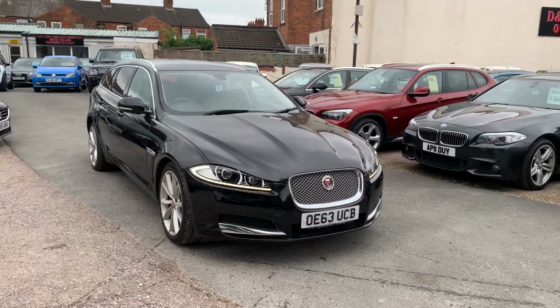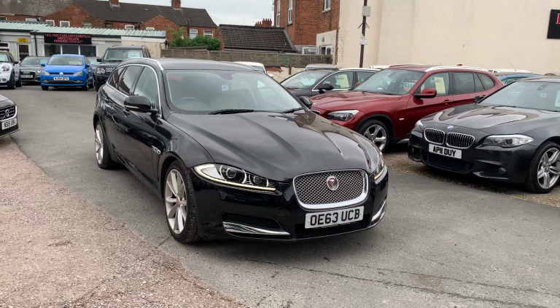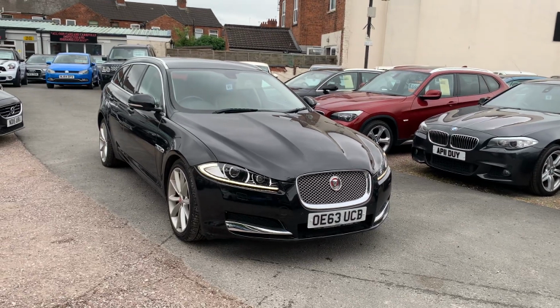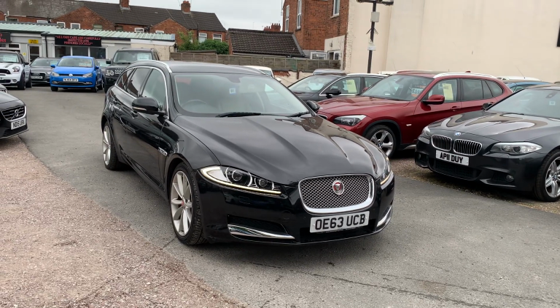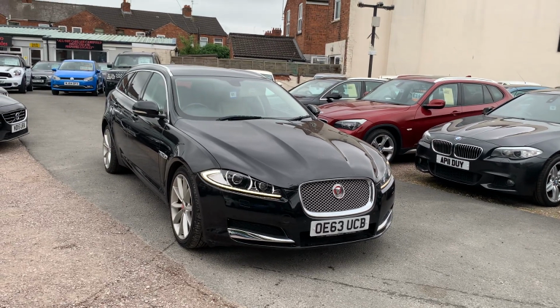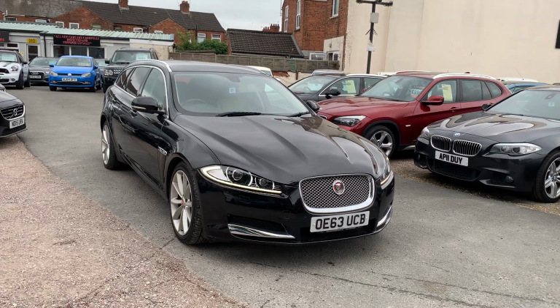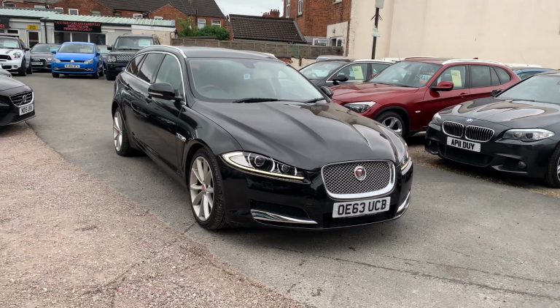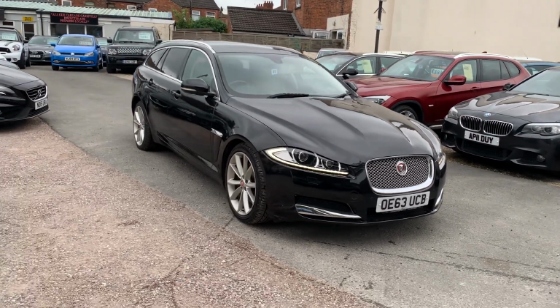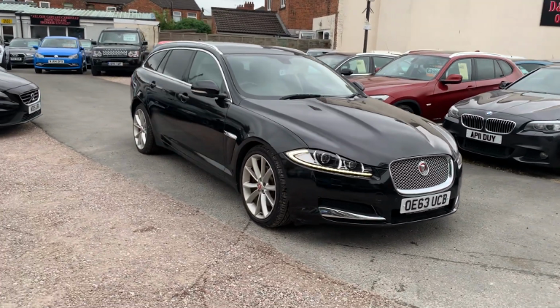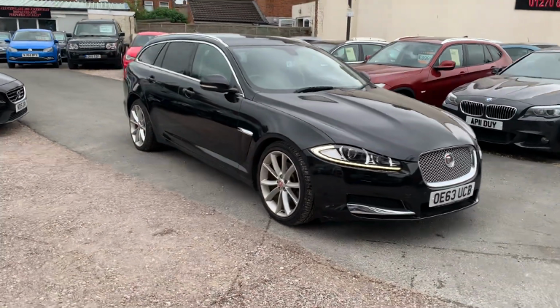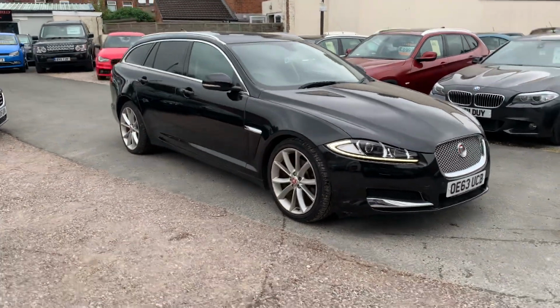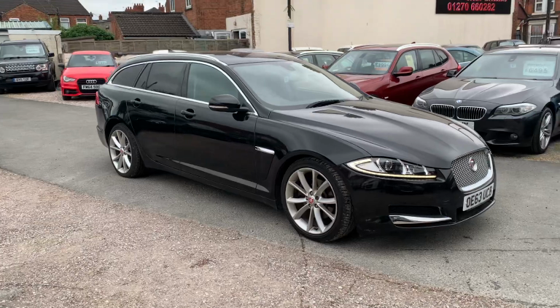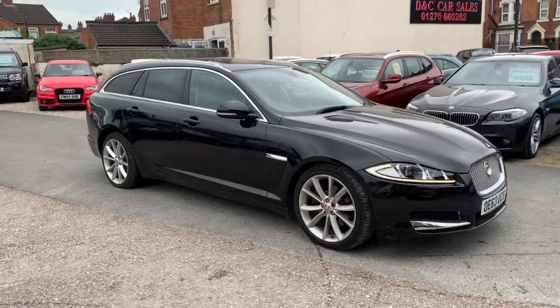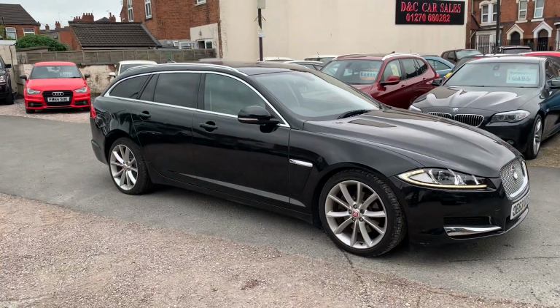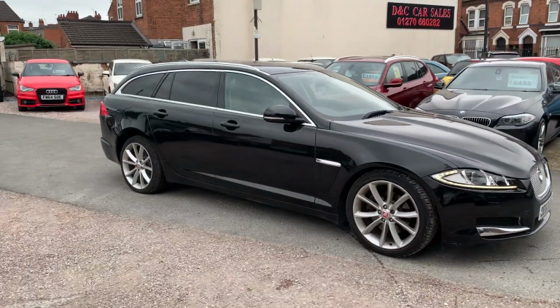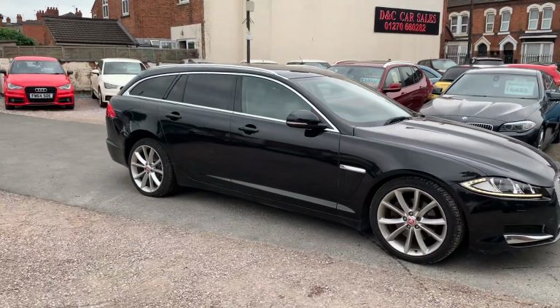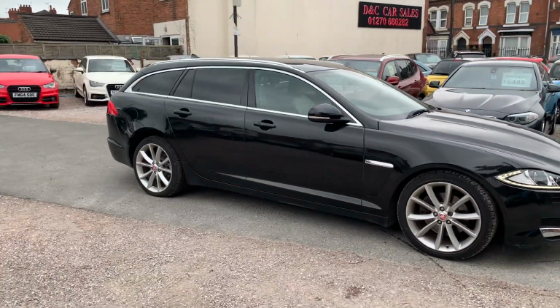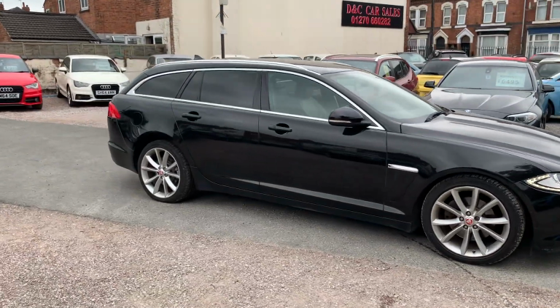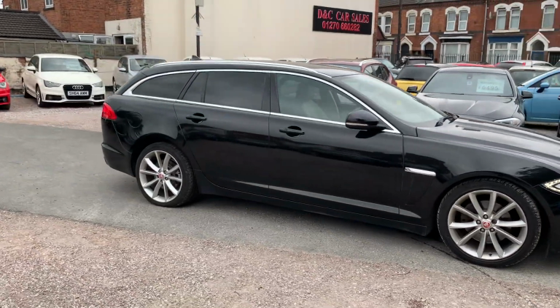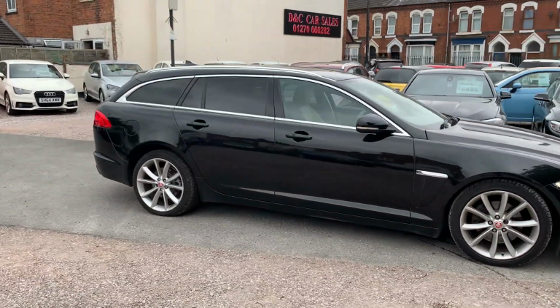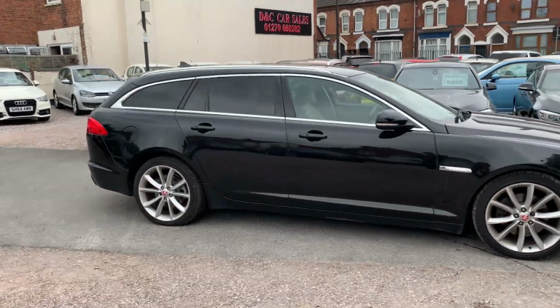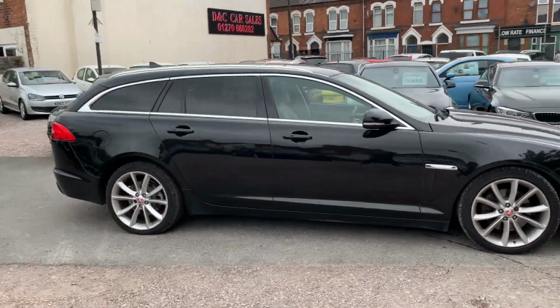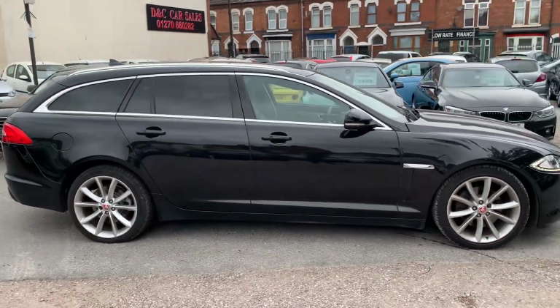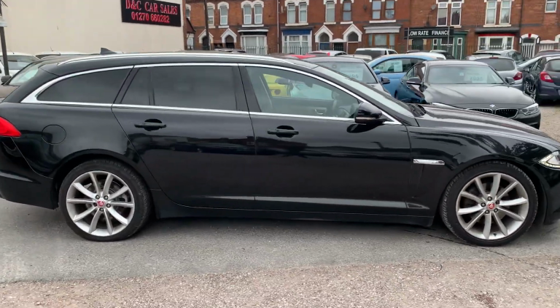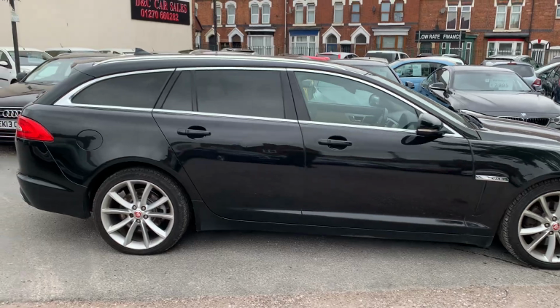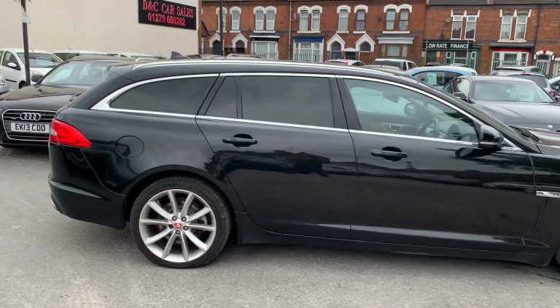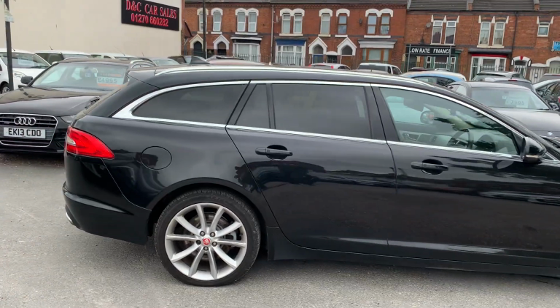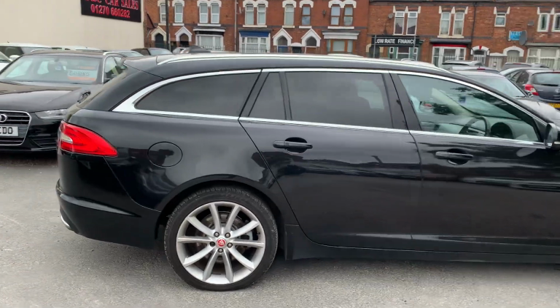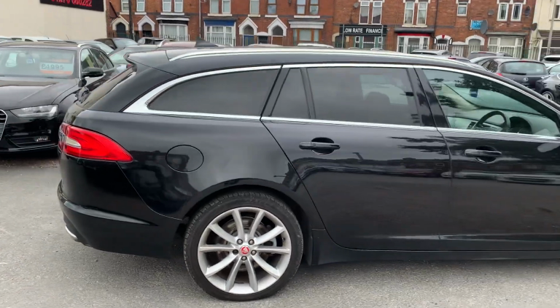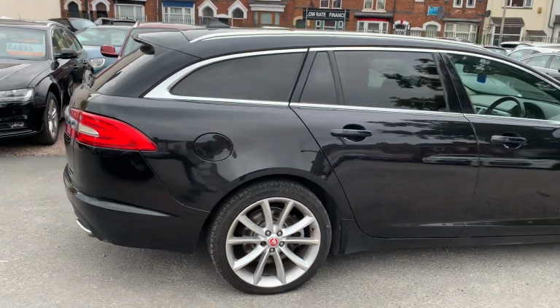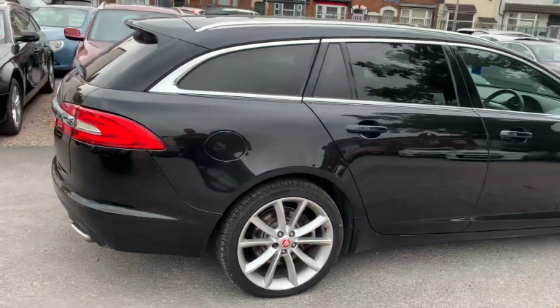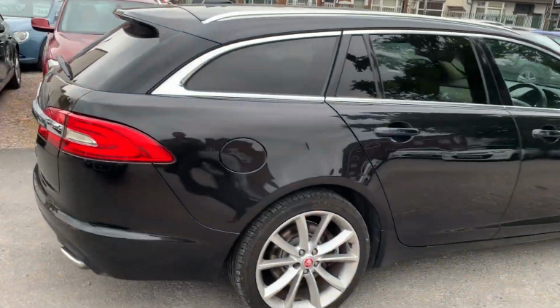Hi, it's Rich at D&C Car Sales in Crewe. I'm just going to do you a quick walk around video of our Jaguar XF. I have got the car running so you can get a bit of a feel for it and we'll have a walk around all the bodywork and we'll show you inside.